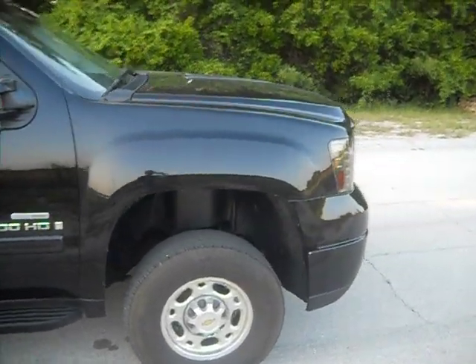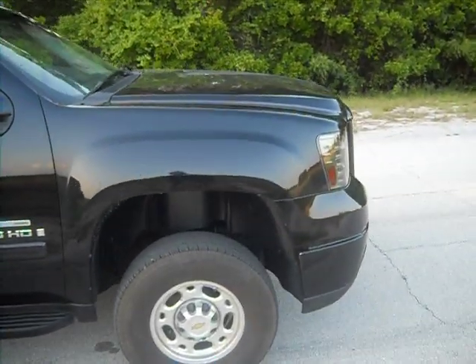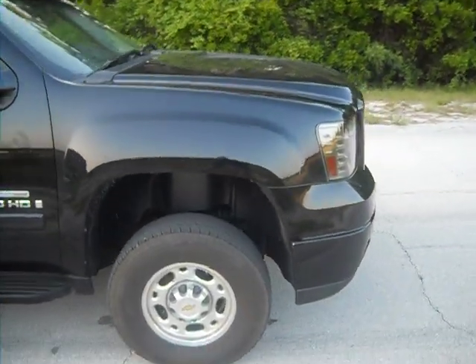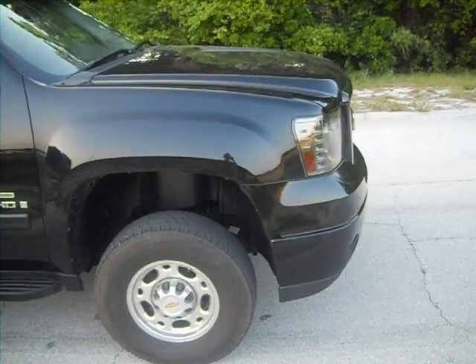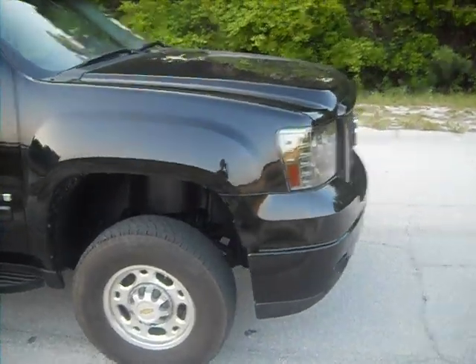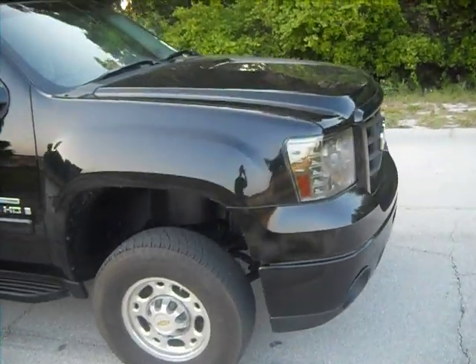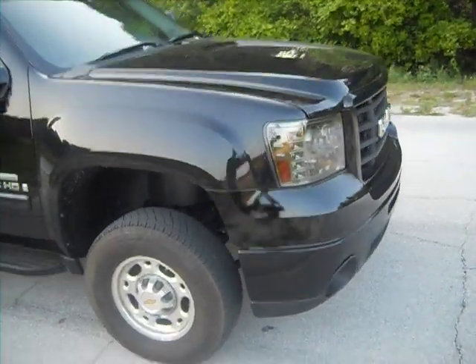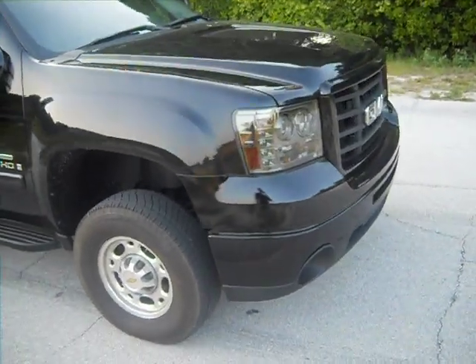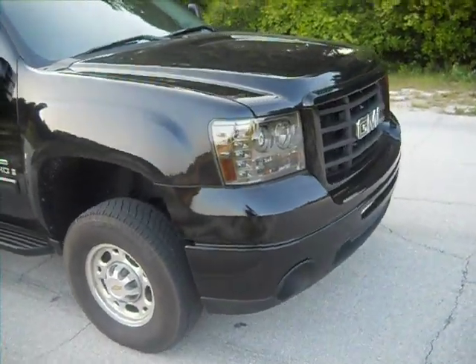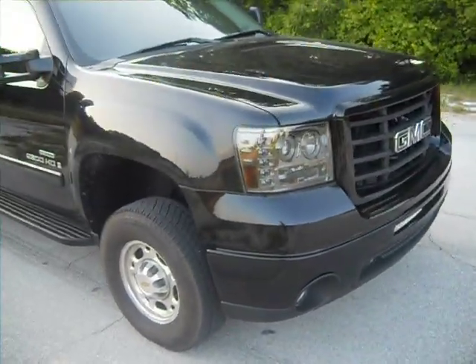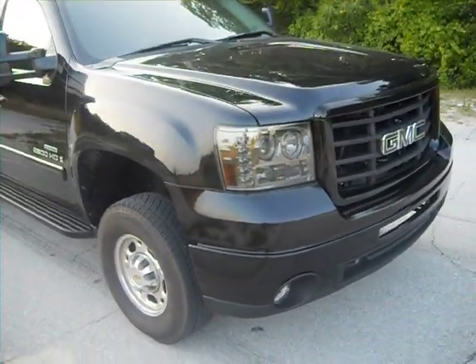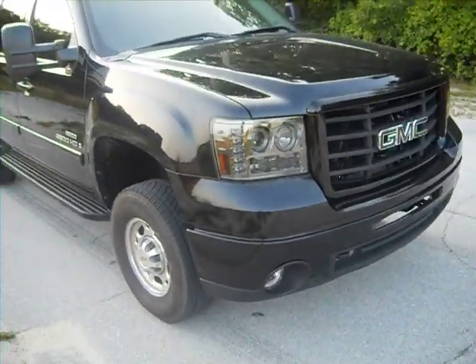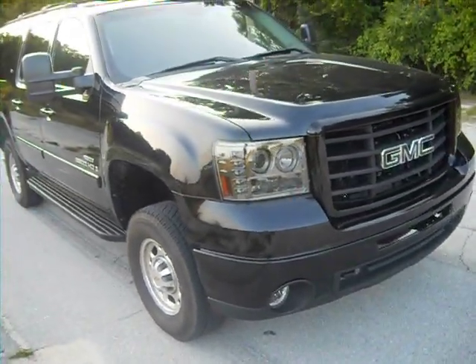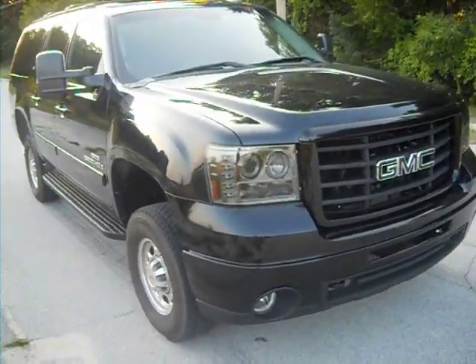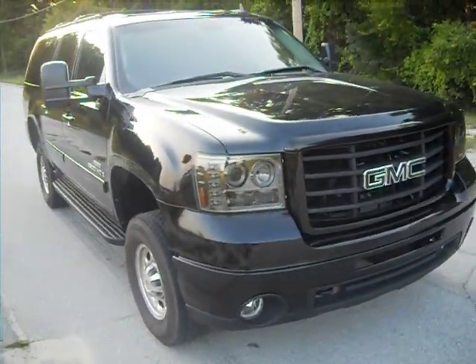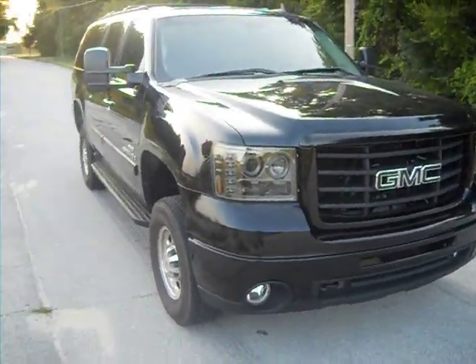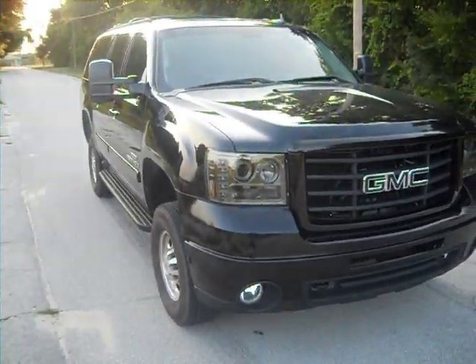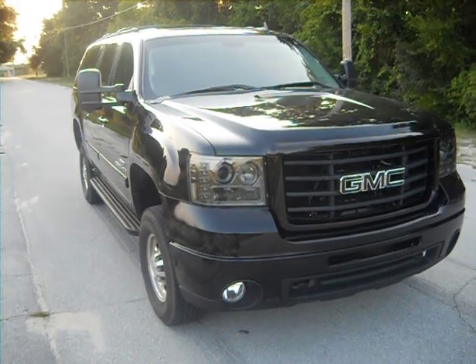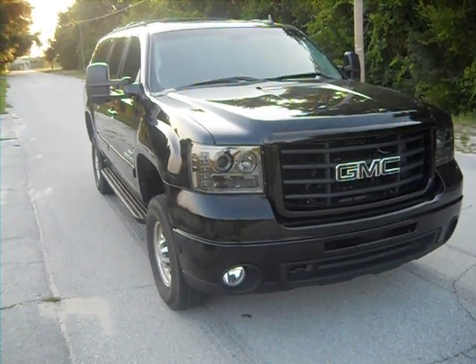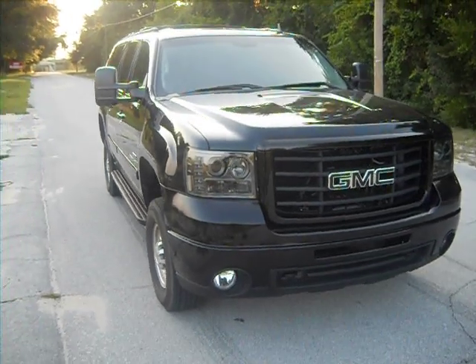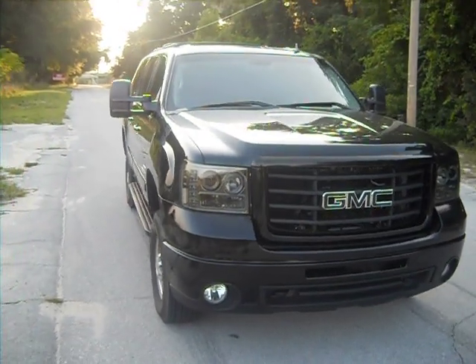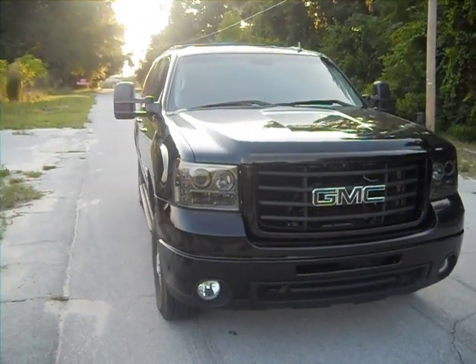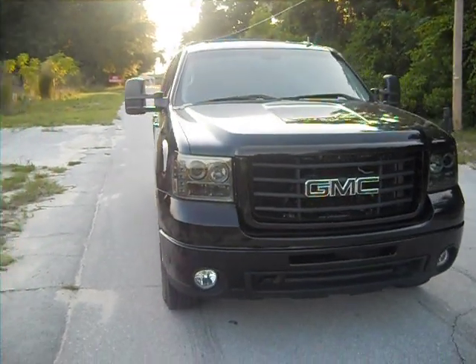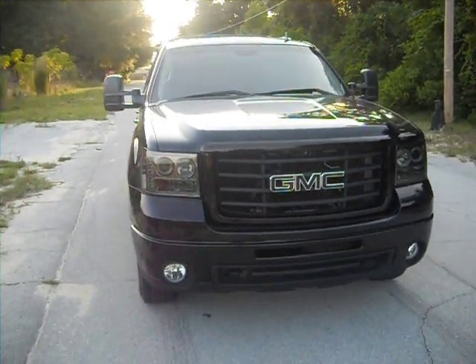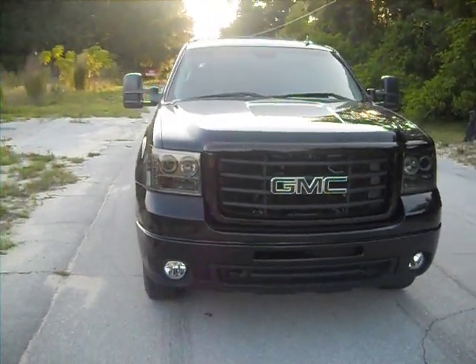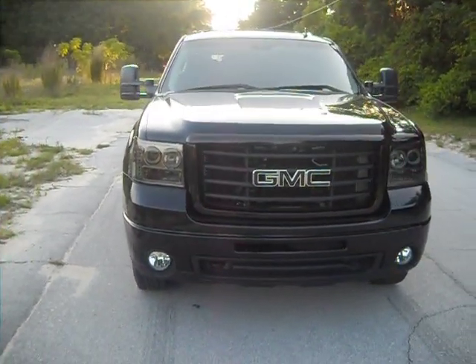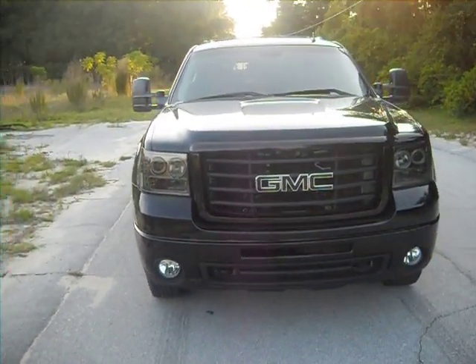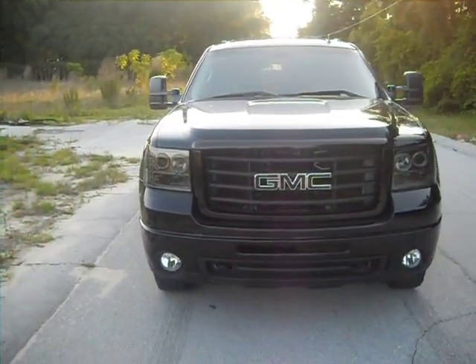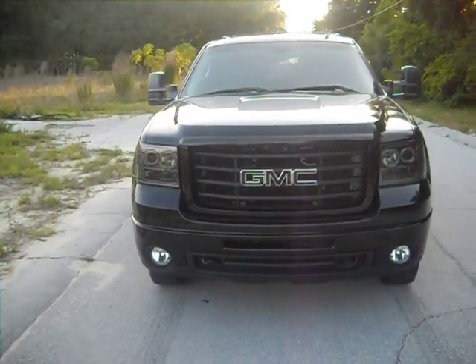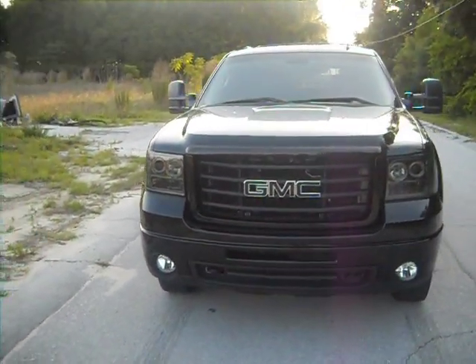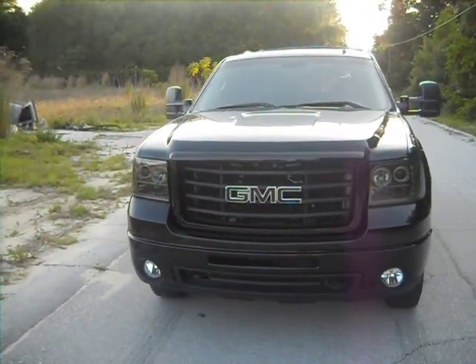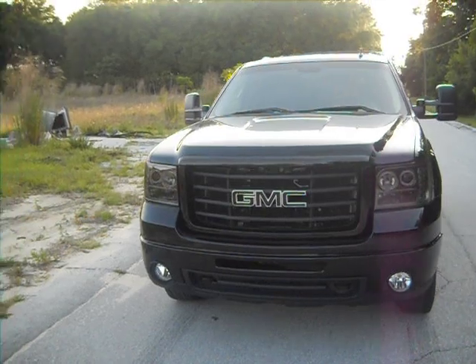So it just goes to show that there's a wide variety of different customizing options that you can take advantage of at Duraburb to make your diesel SUV exactly the way you want it.